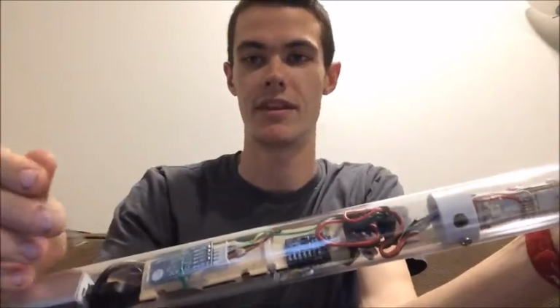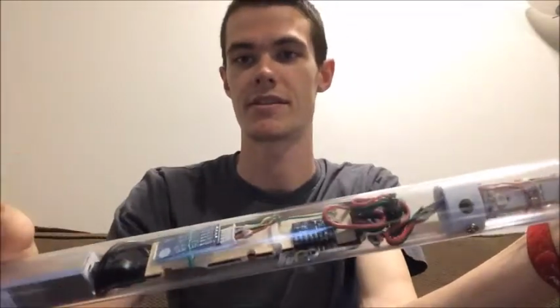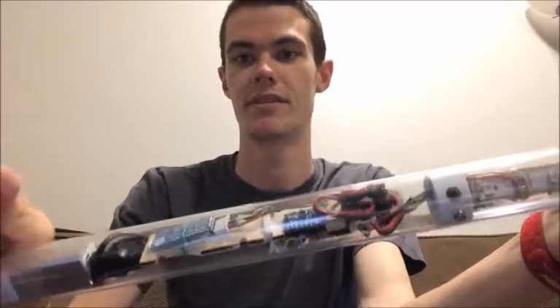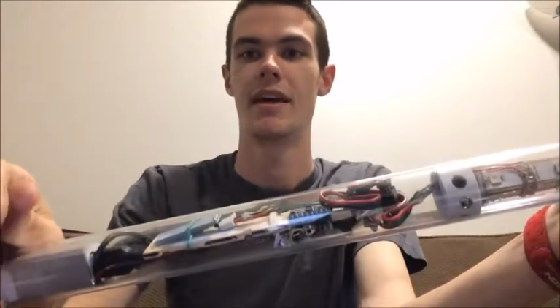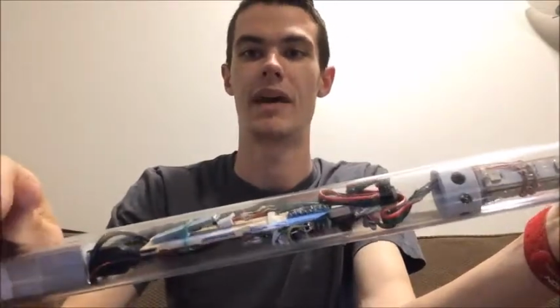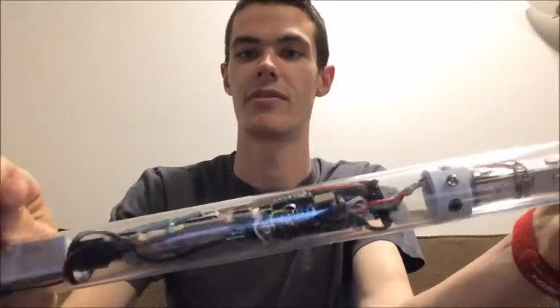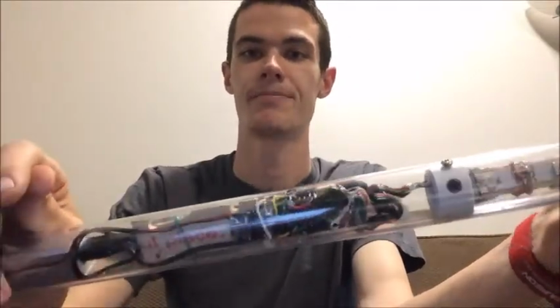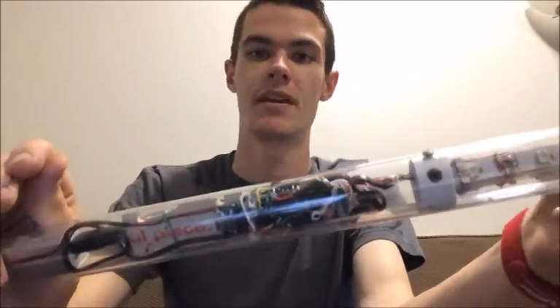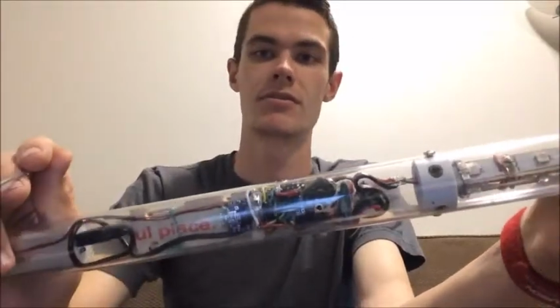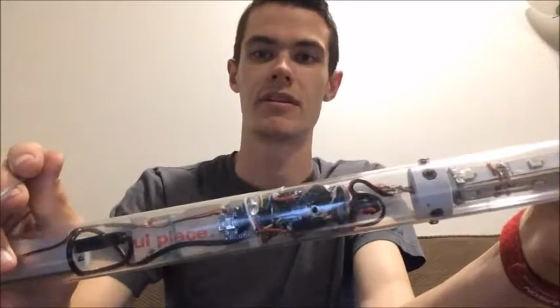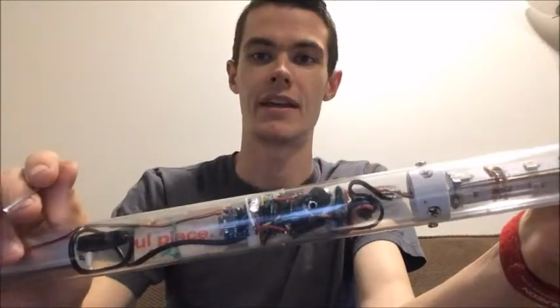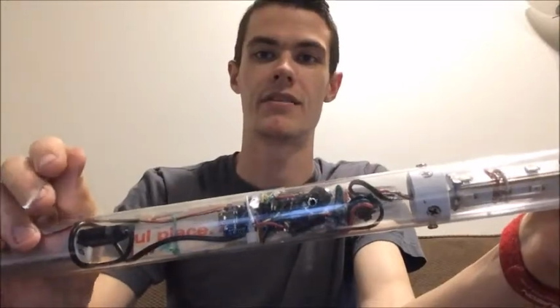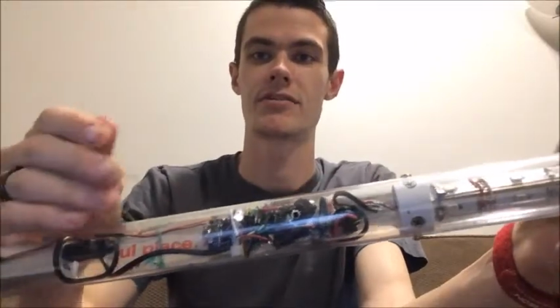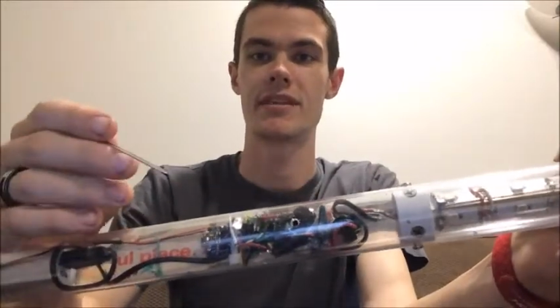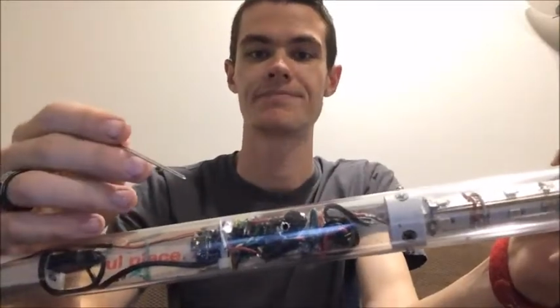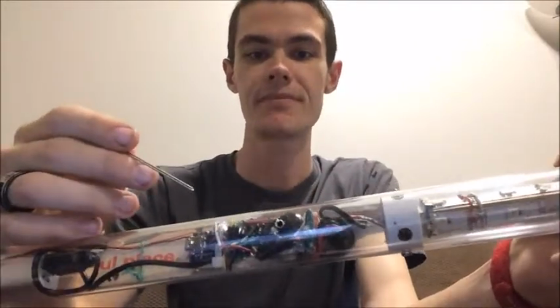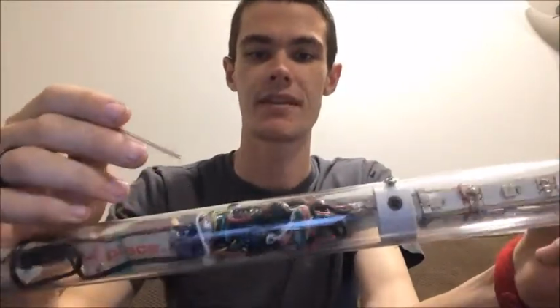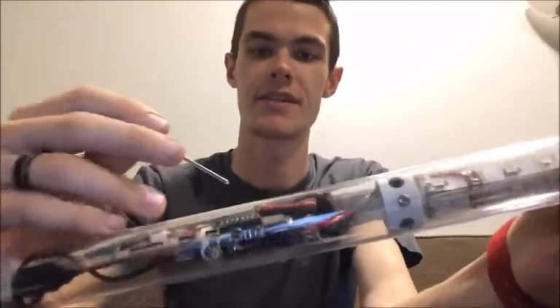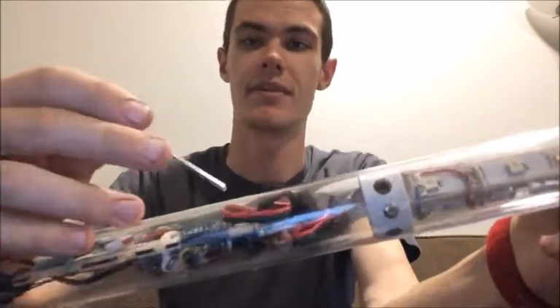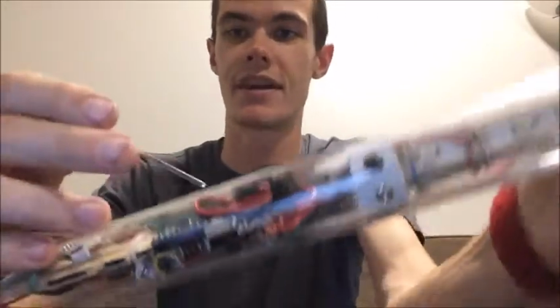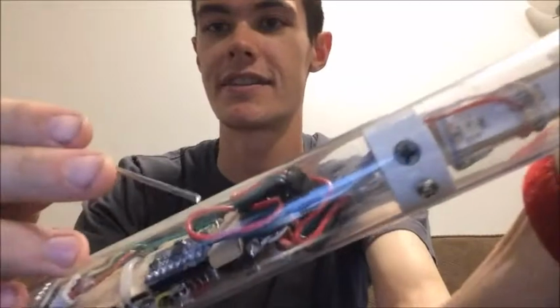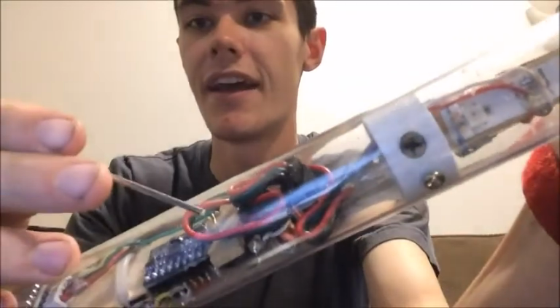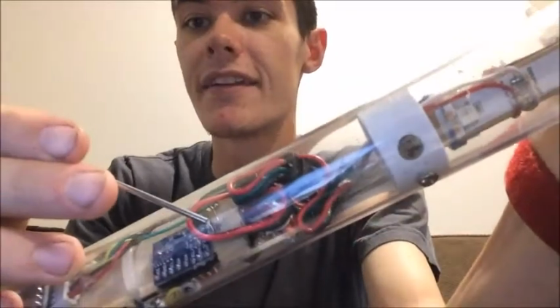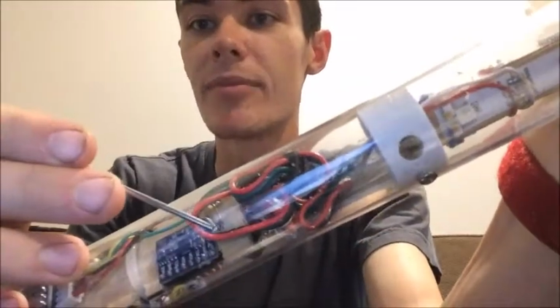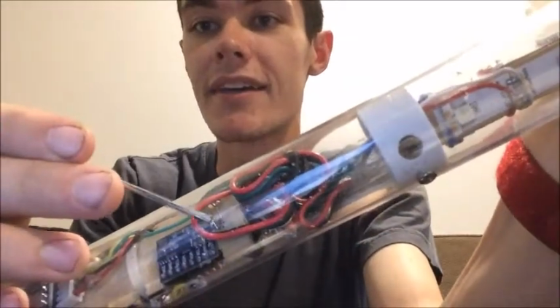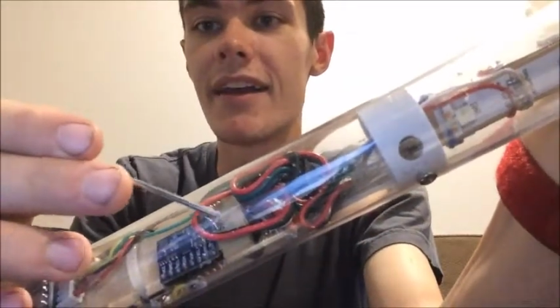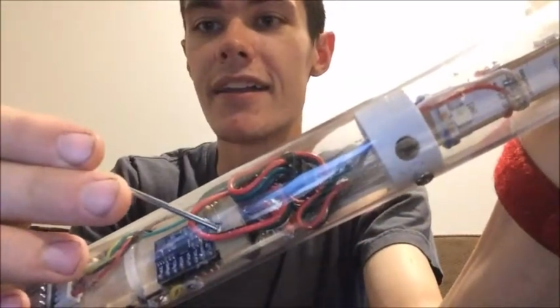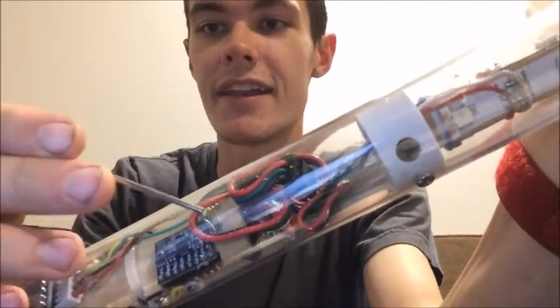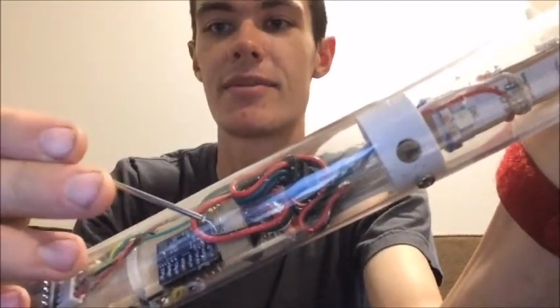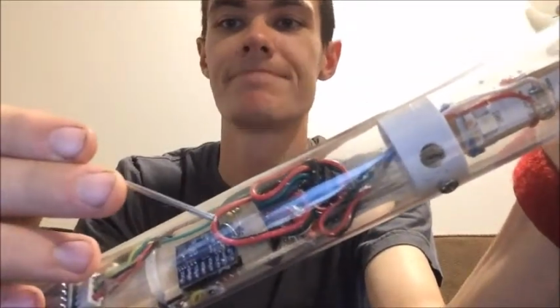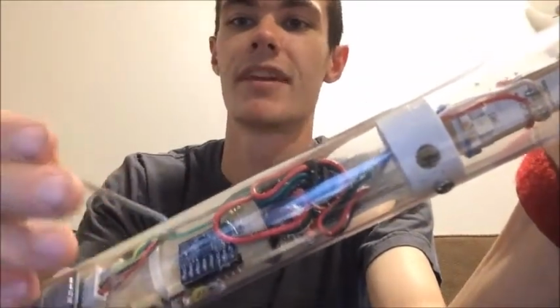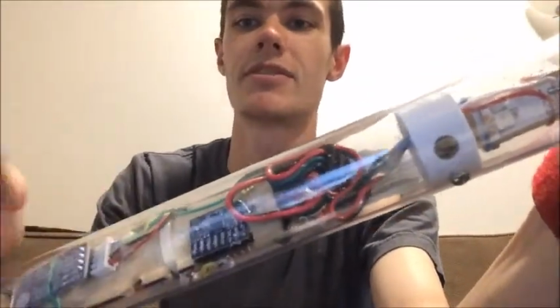The Bluetooth communicates with a custom-built app for the phone that controls both the light and interactions with the lightsaber. The other component — it's kind of hard to see, there's that little black area — is a thermistor that measures the temperature.